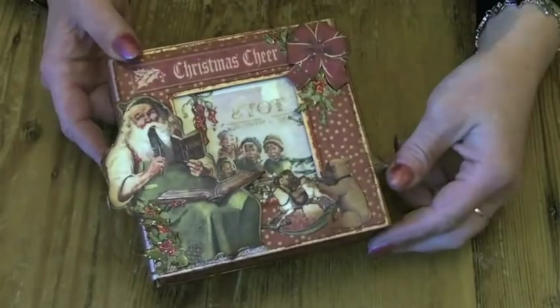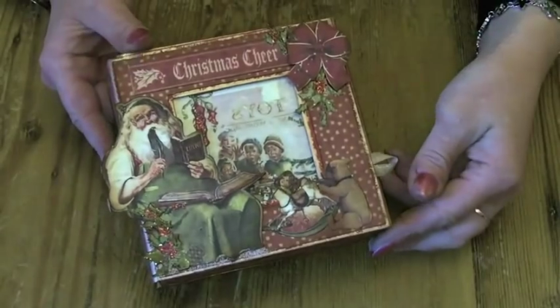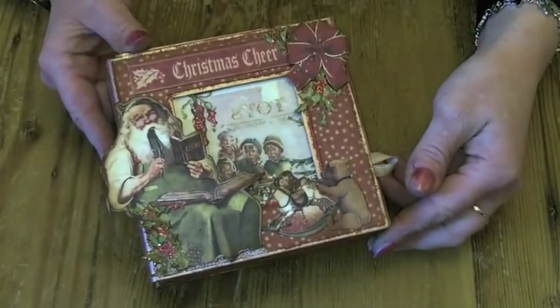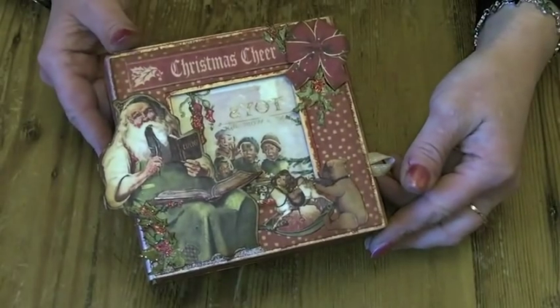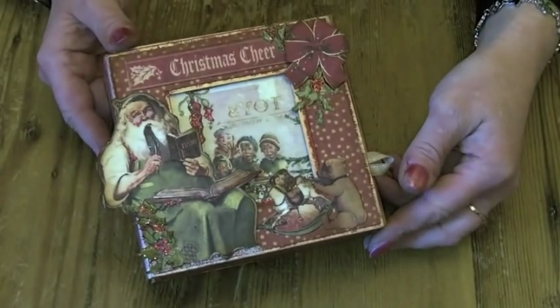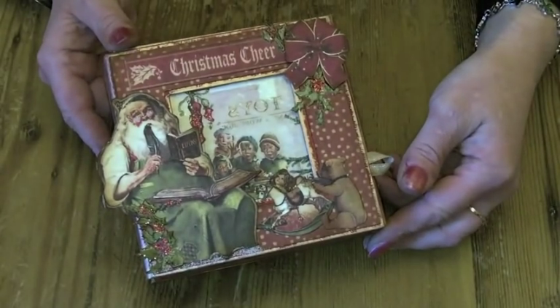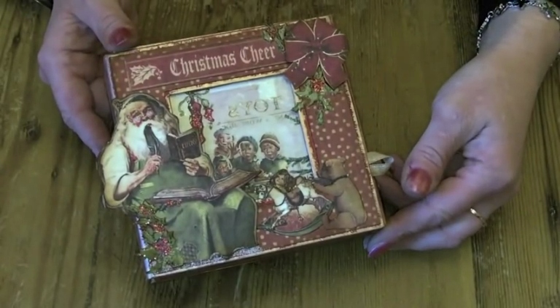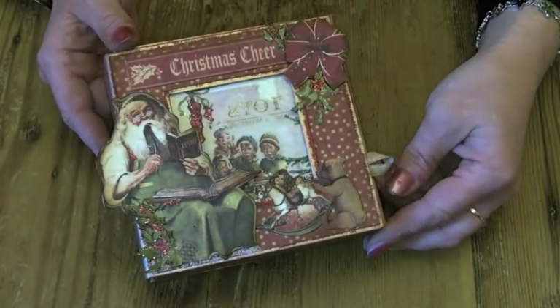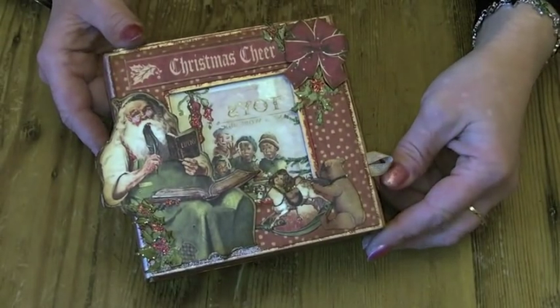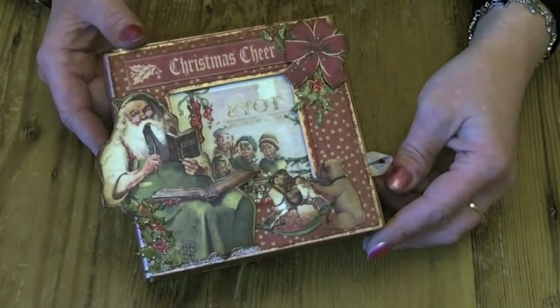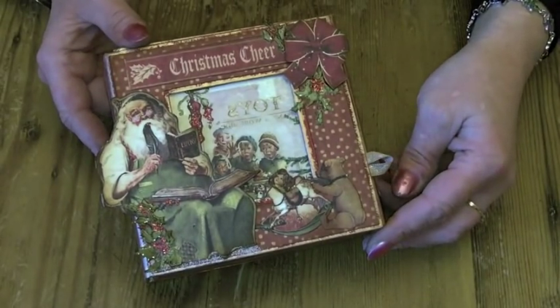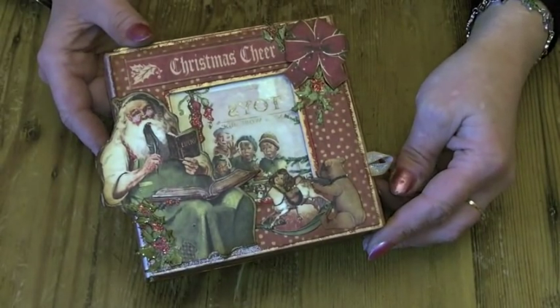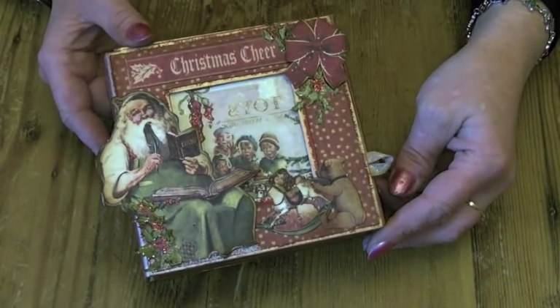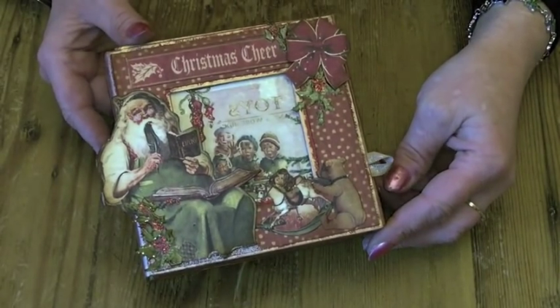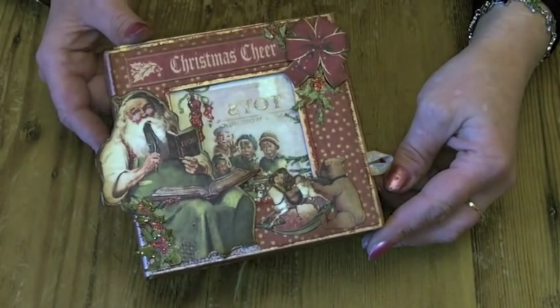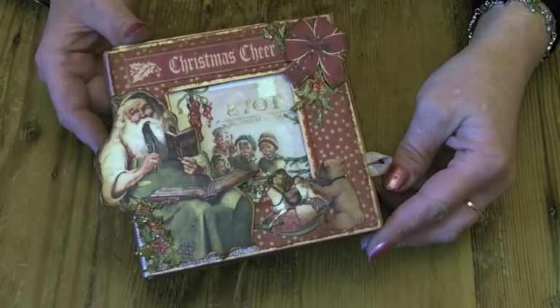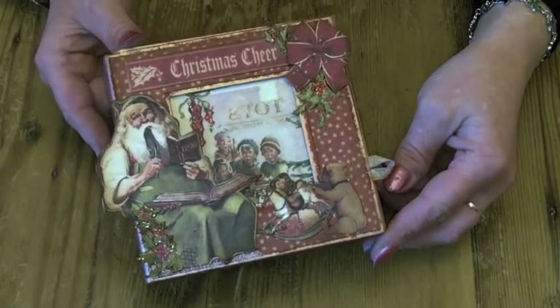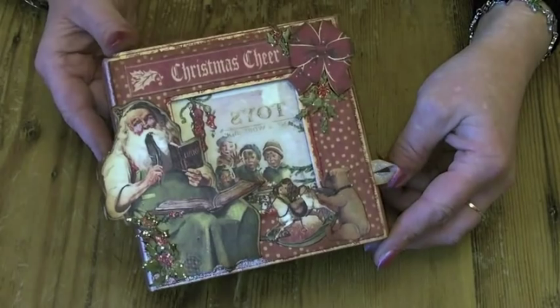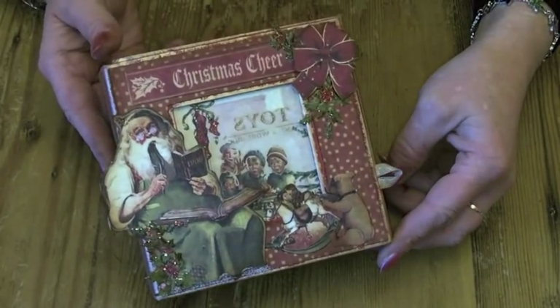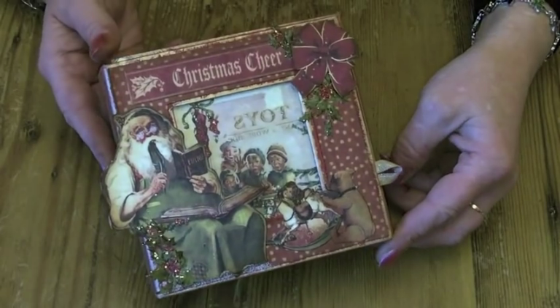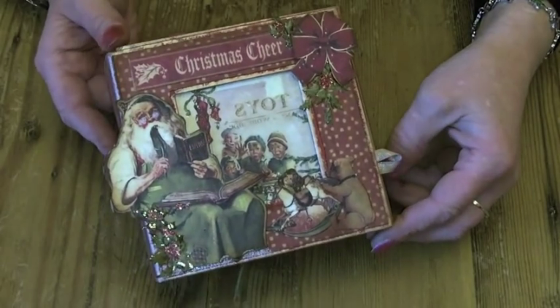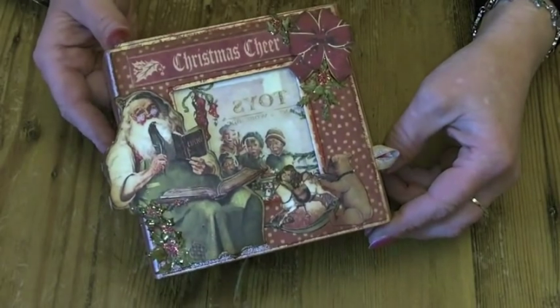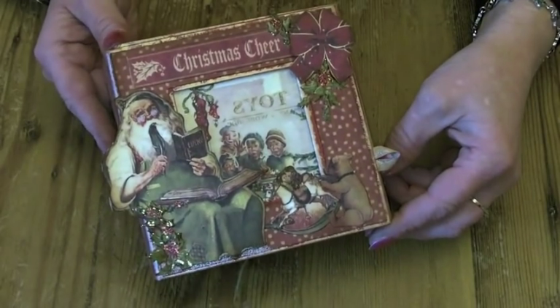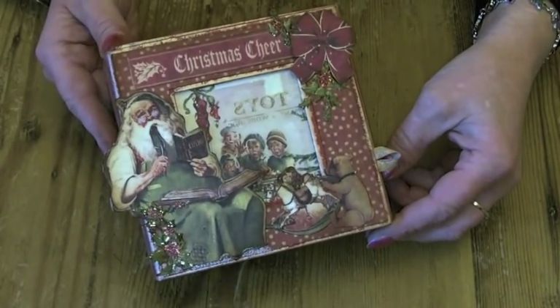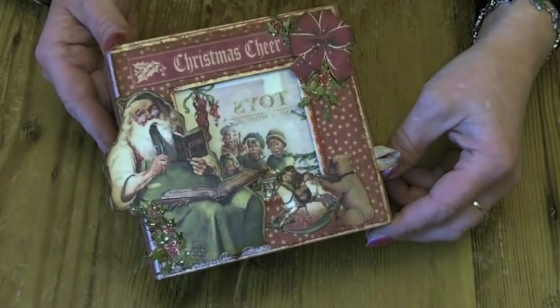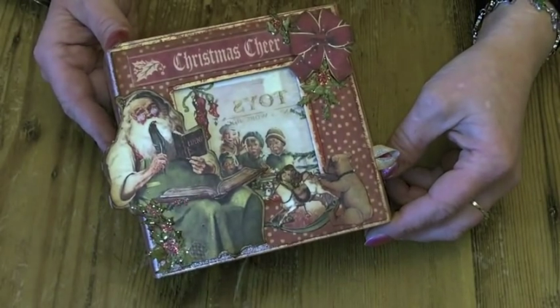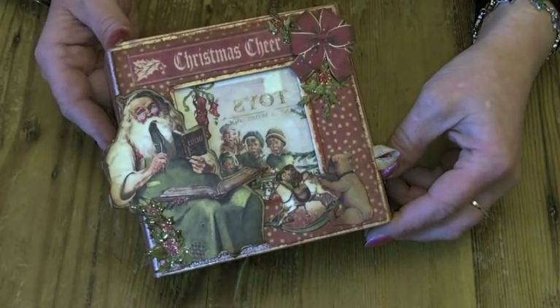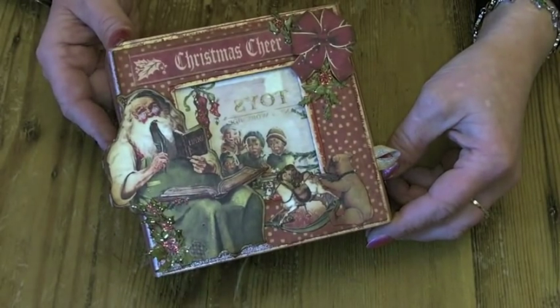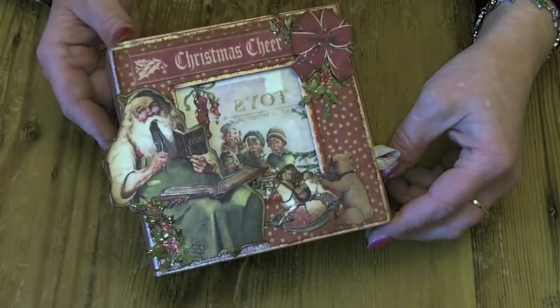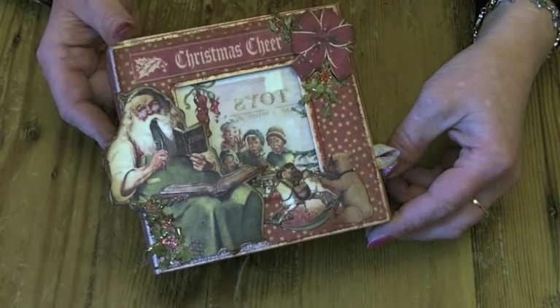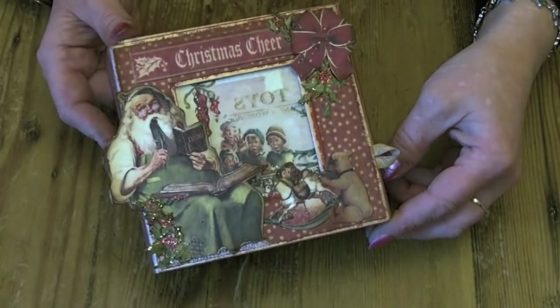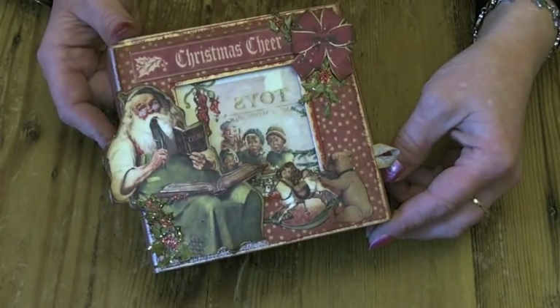Hello there, Claire back again with another project I've been working on. This is a Christmas card in a box made from the Christmas Emporium Graphic 45 papers.